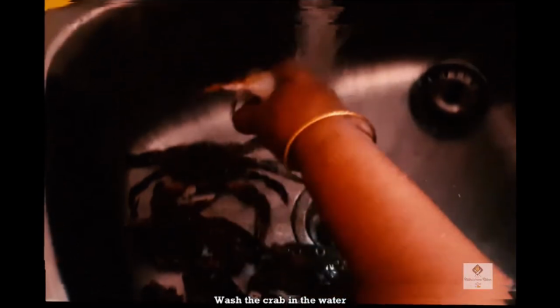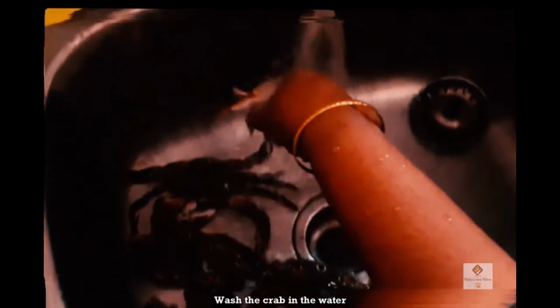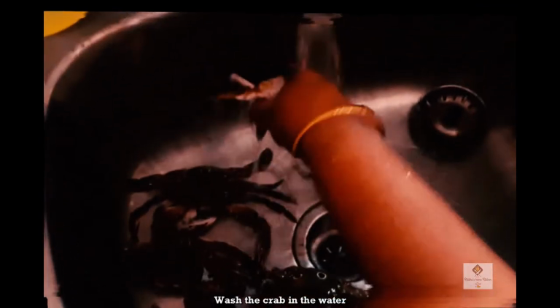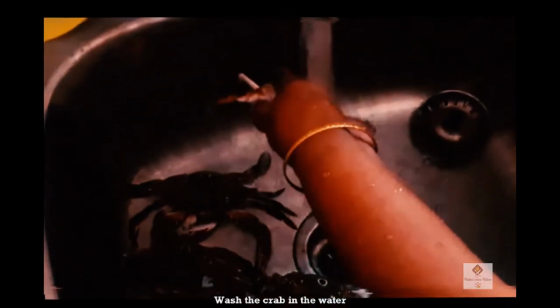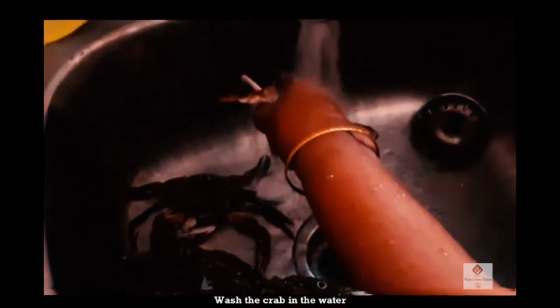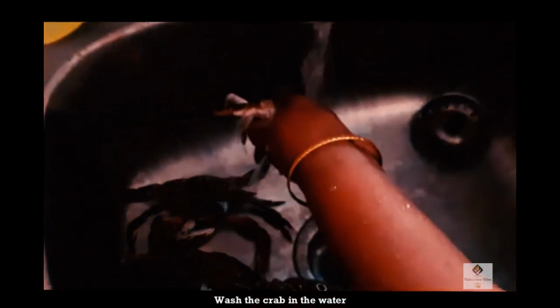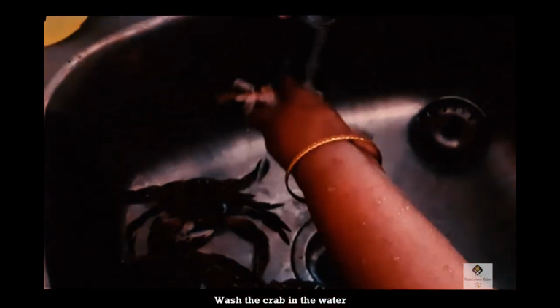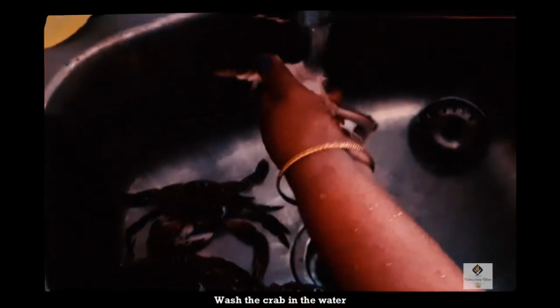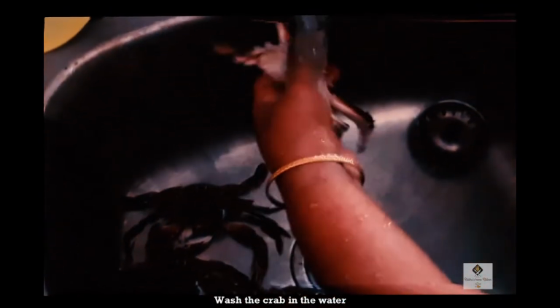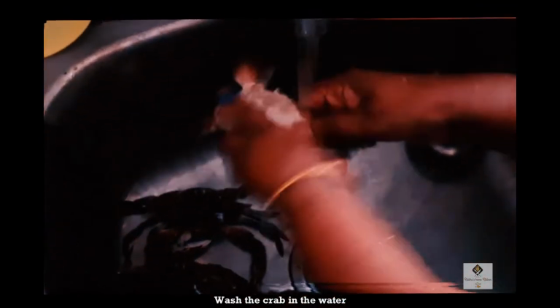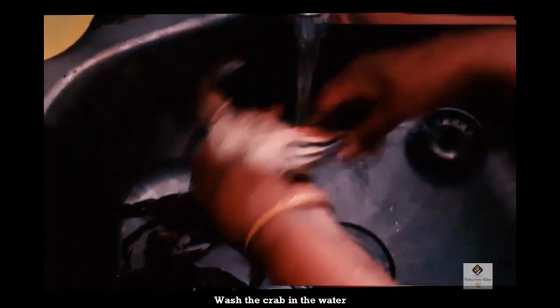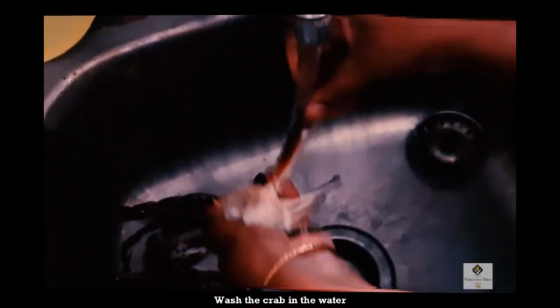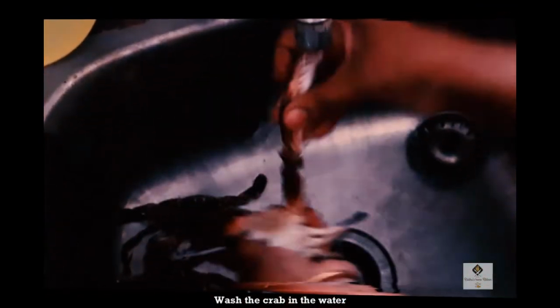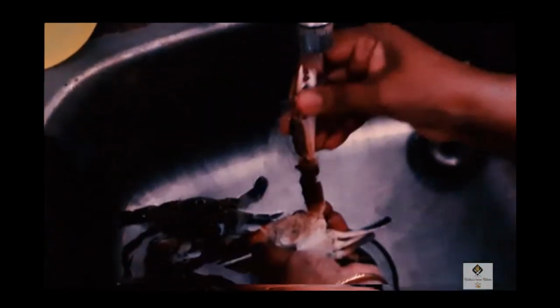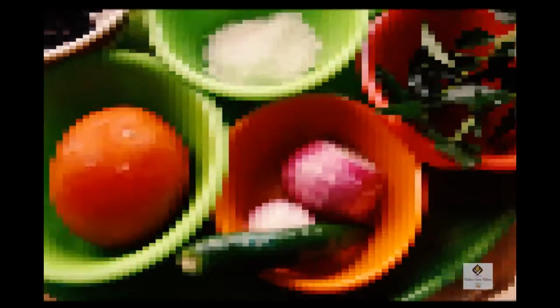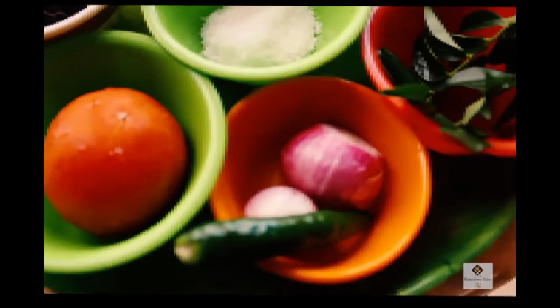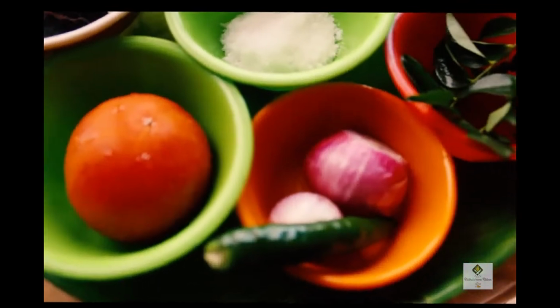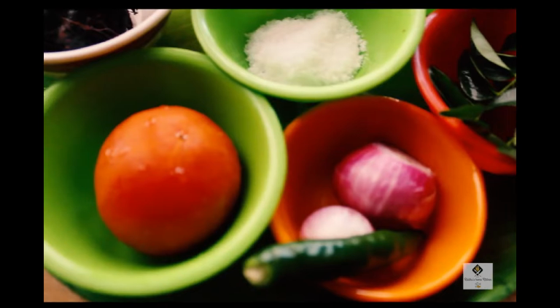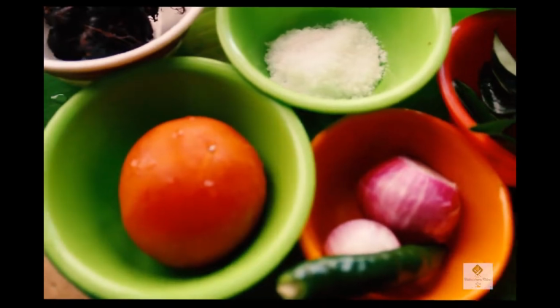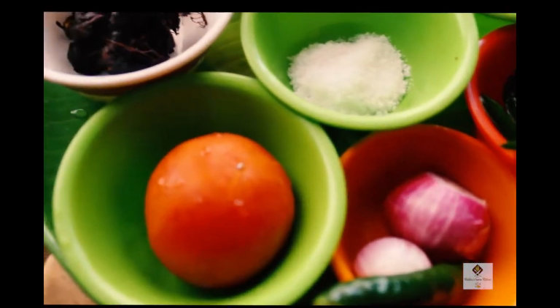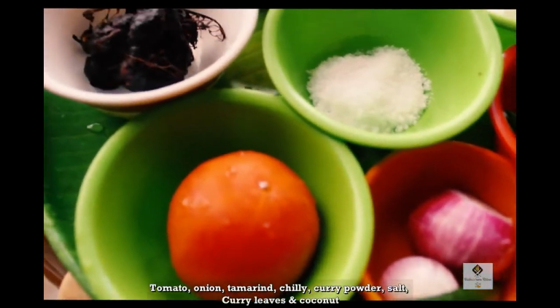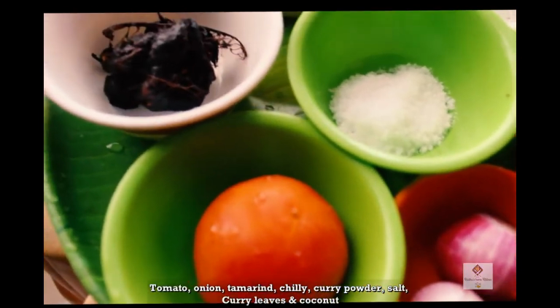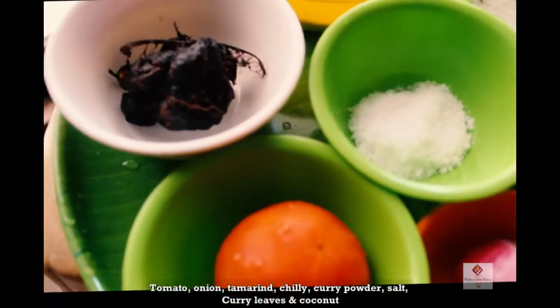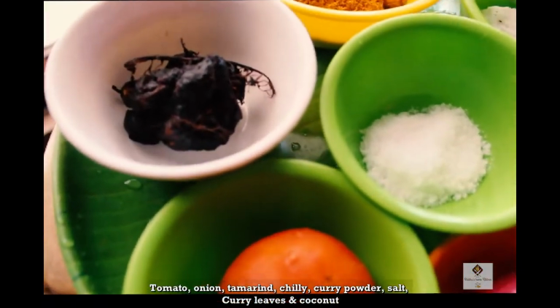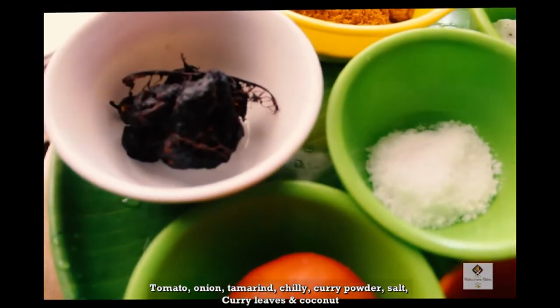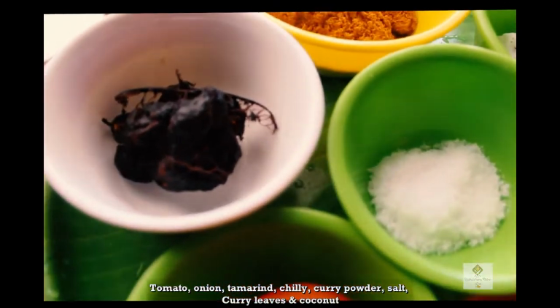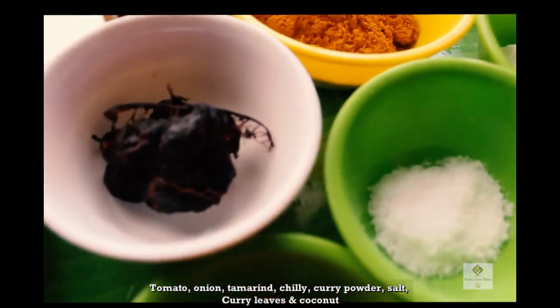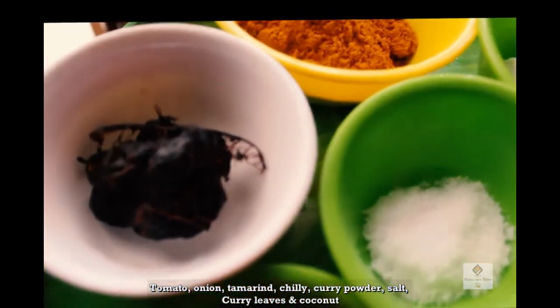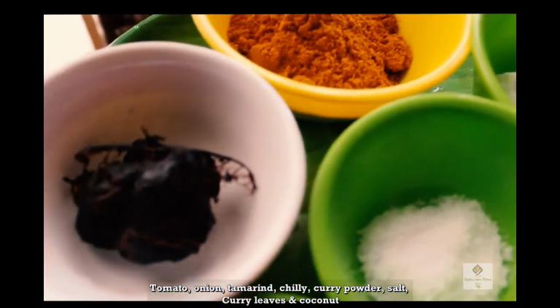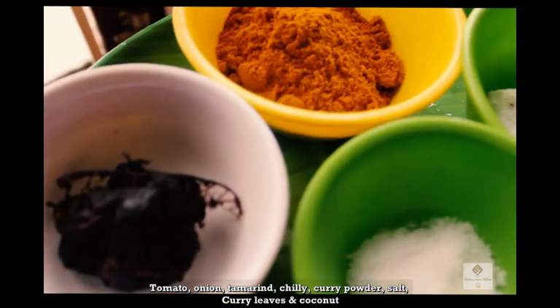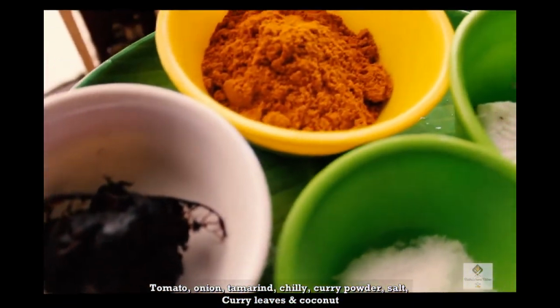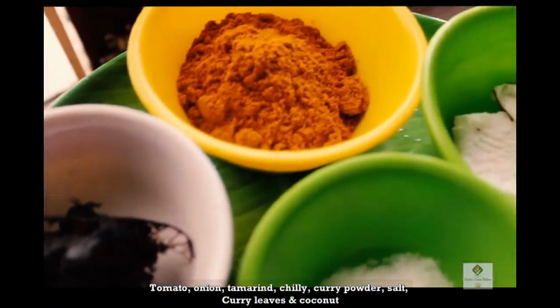I am going to add a bowl. 1 vengayu, 1 thakali, 1 to 3 cups of lemon — 1 lemon size — and 1 cup of lemon.